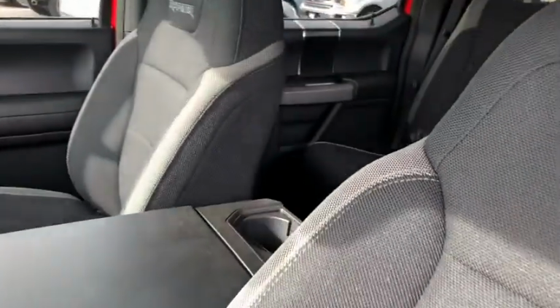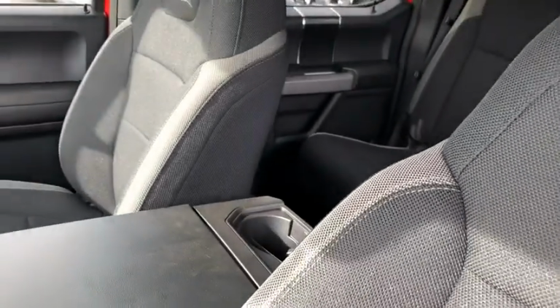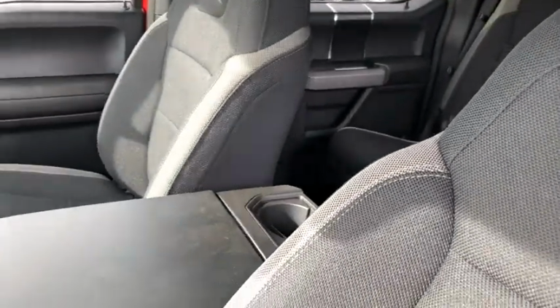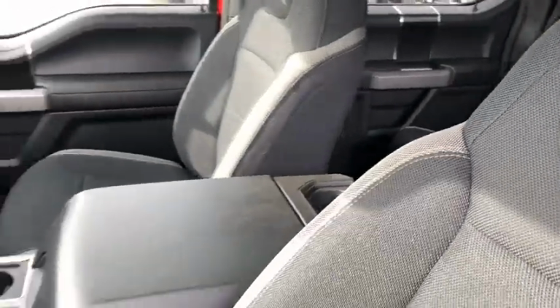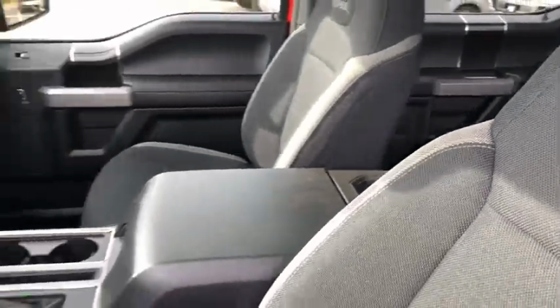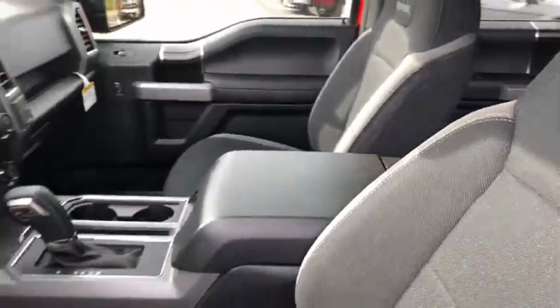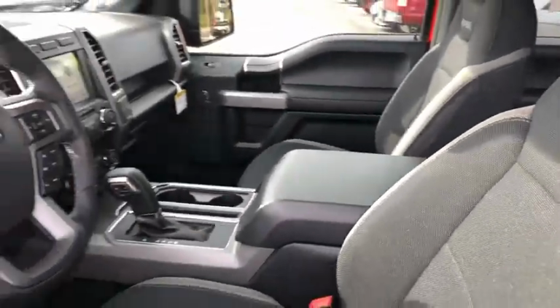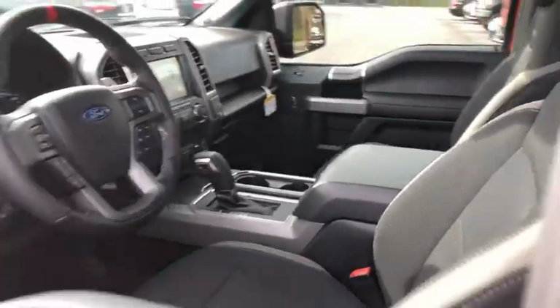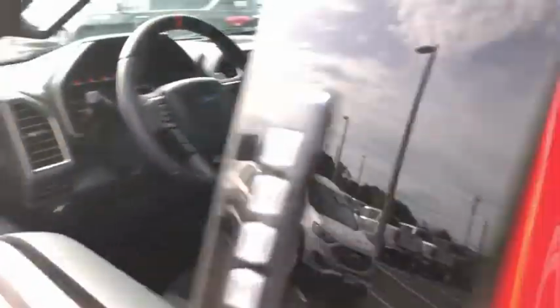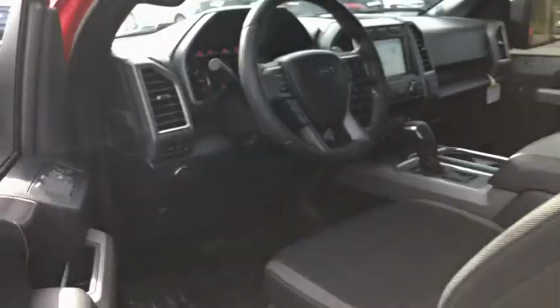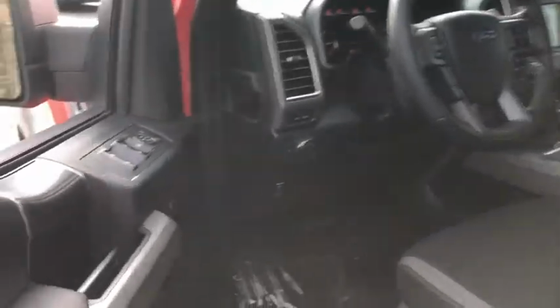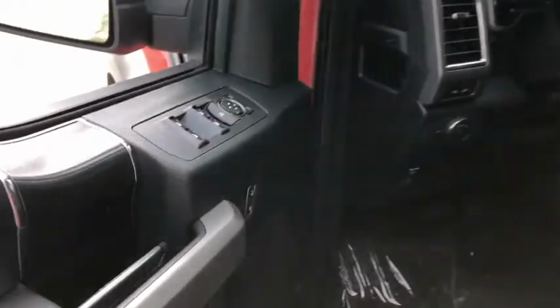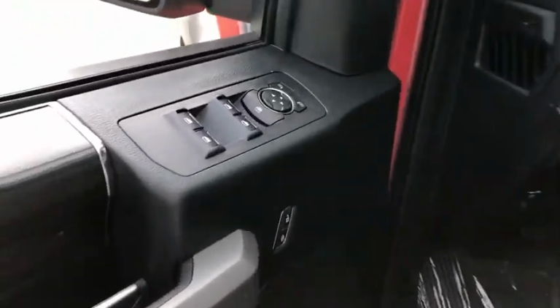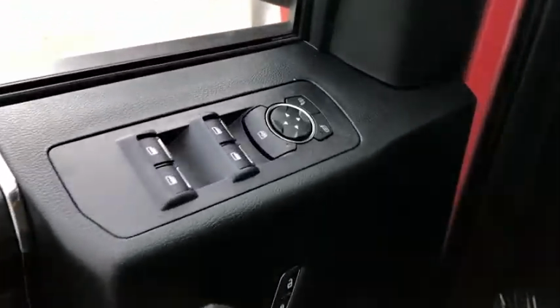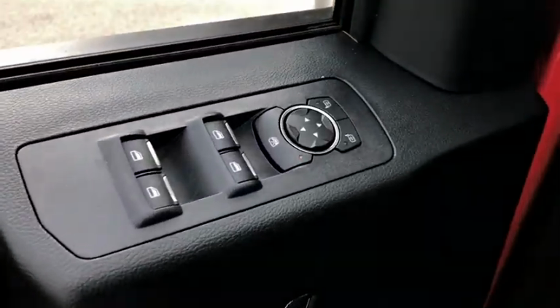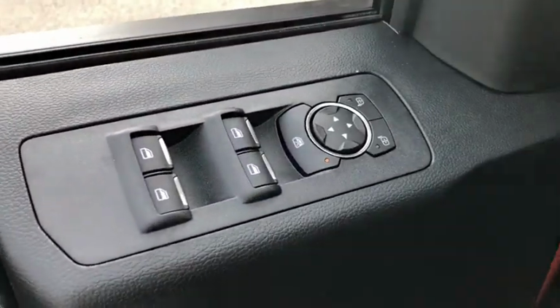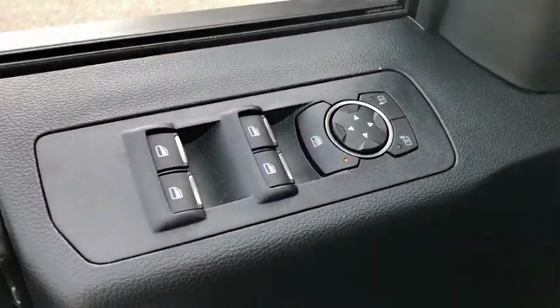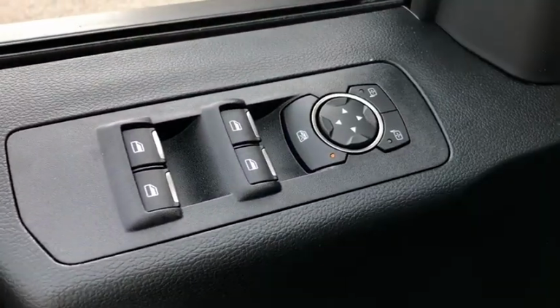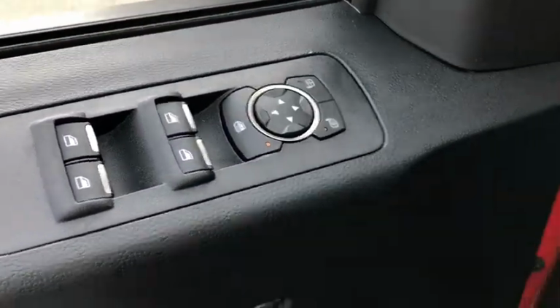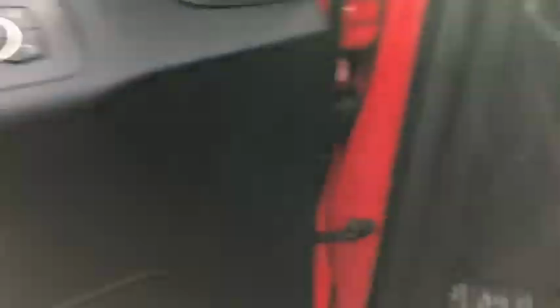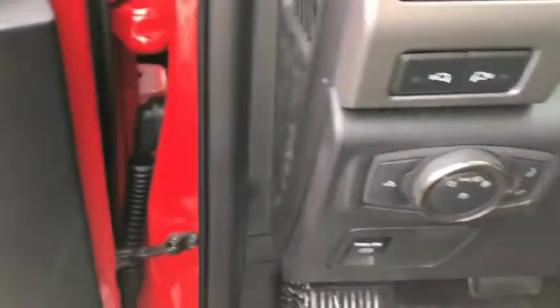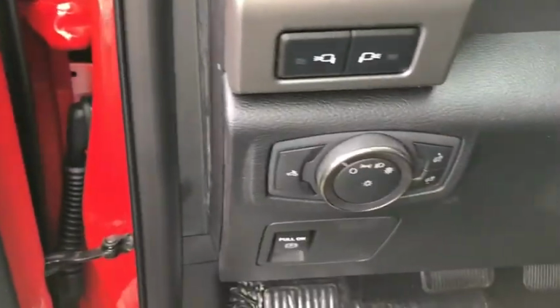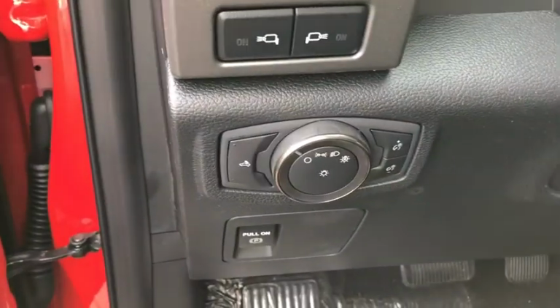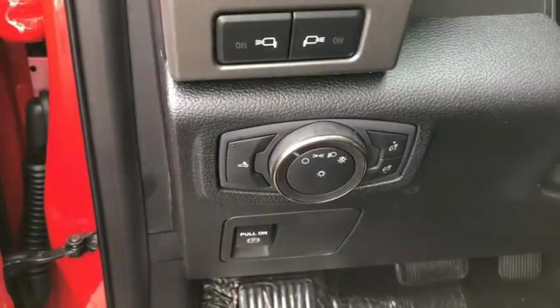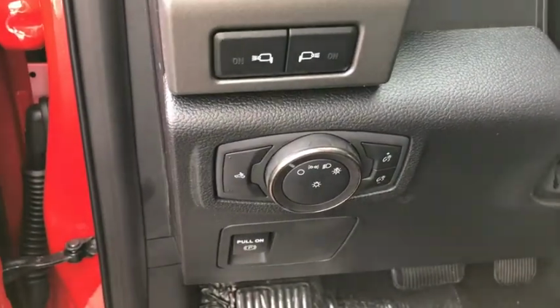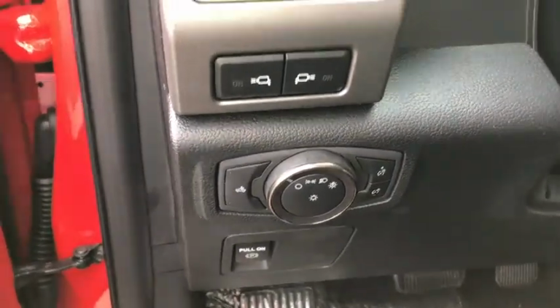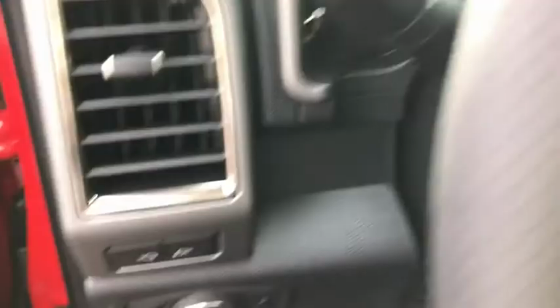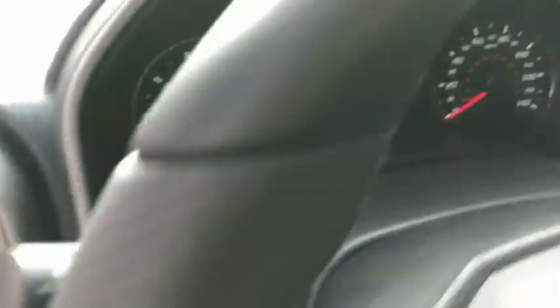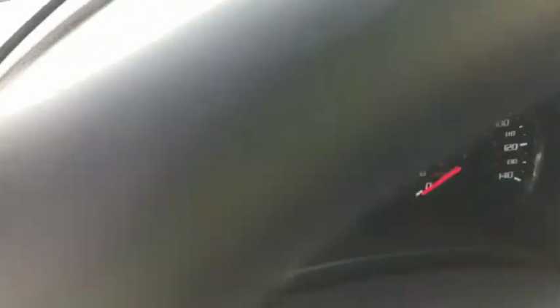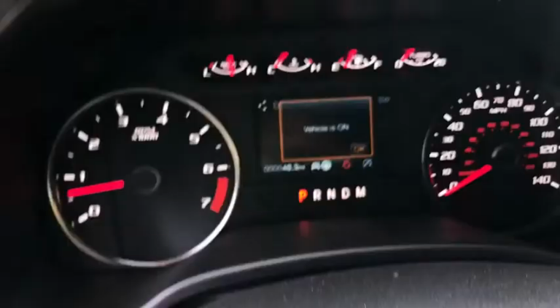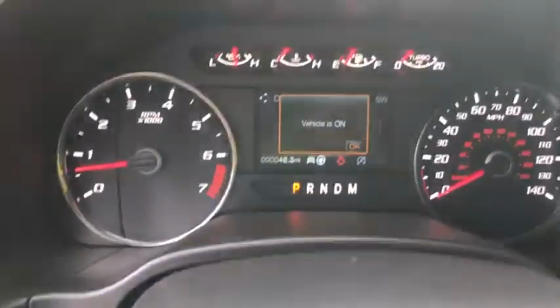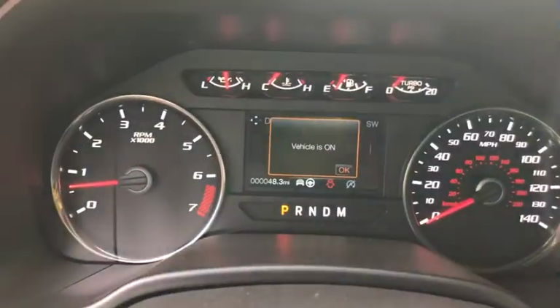Traction control. Remote engine start. Dual airbags. Leather-wrapped steering wheel. Power steering. Four-wheel disc brakes. Fog lights. Security system.